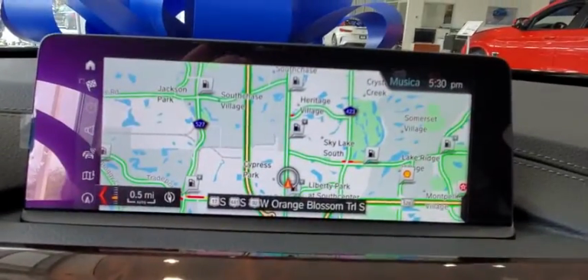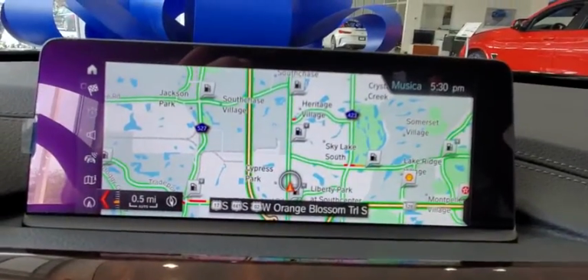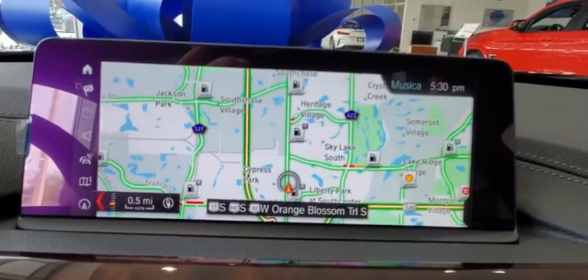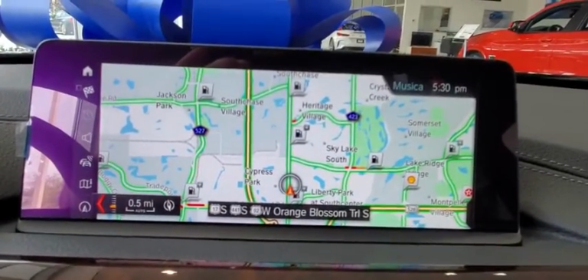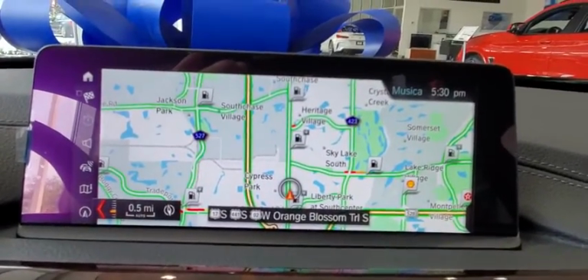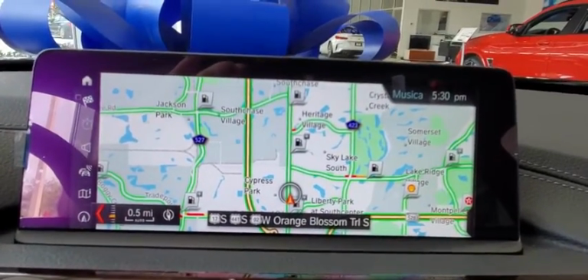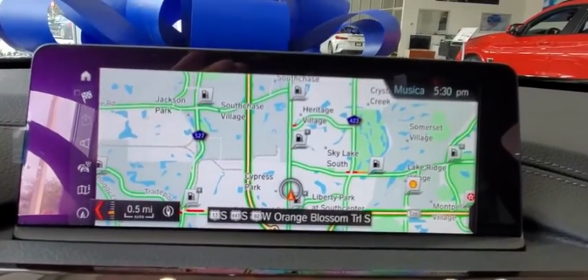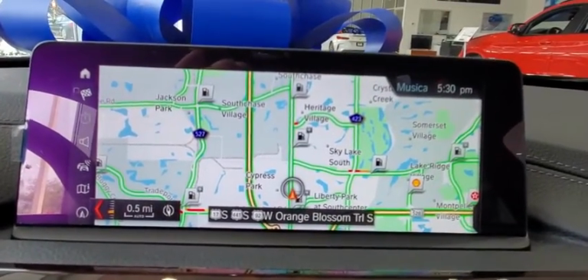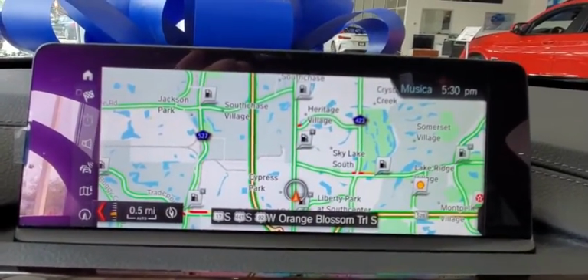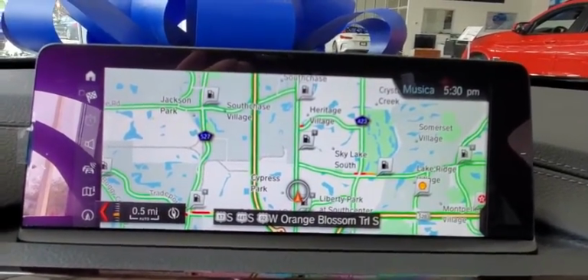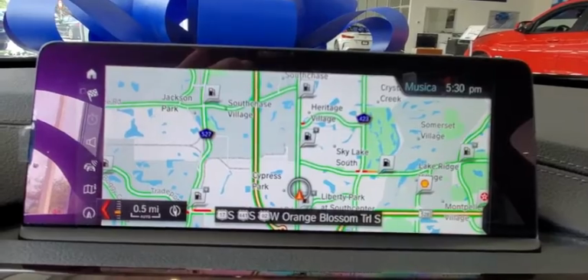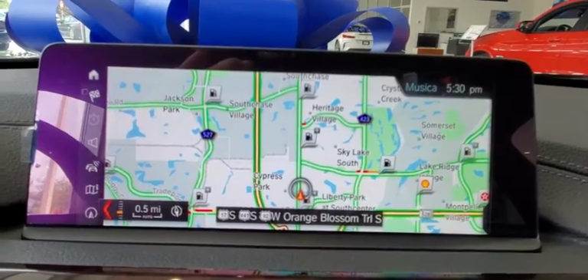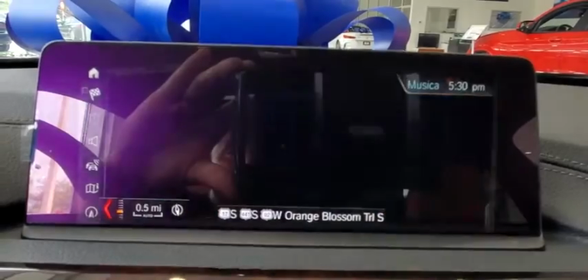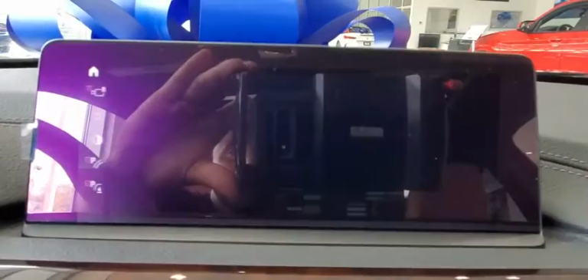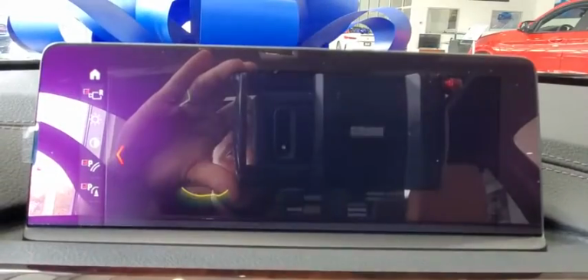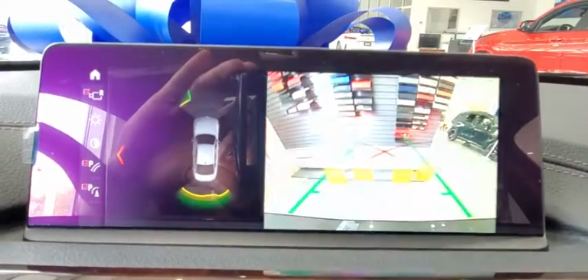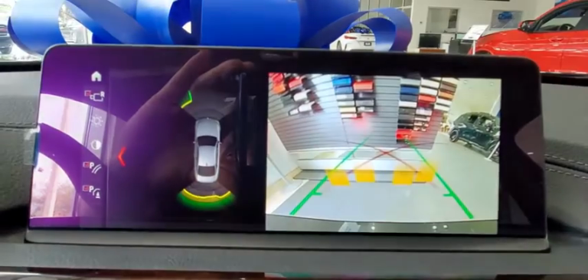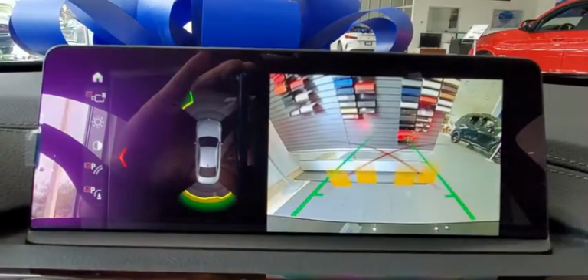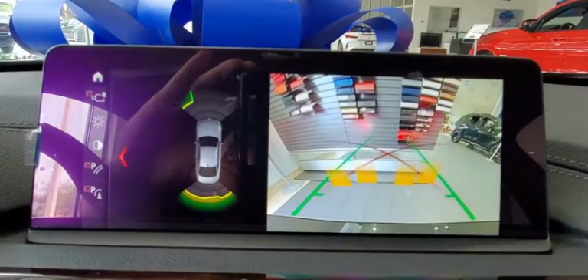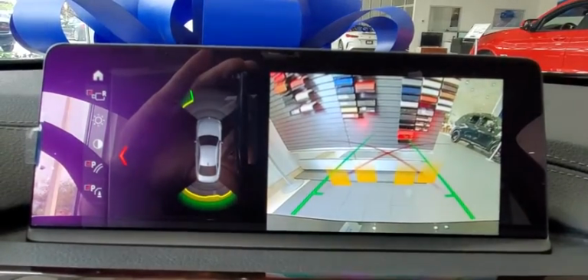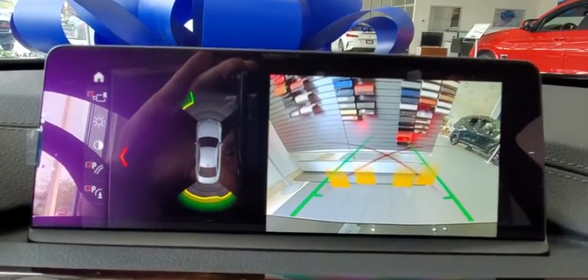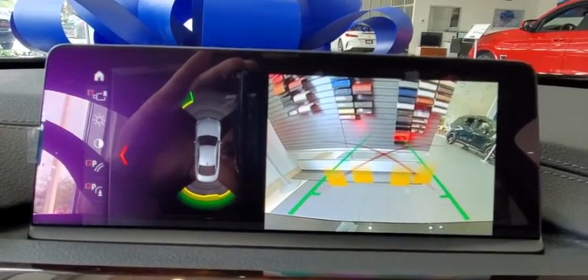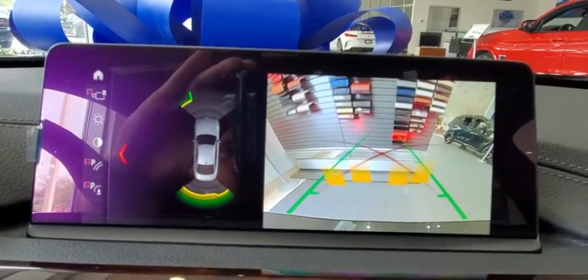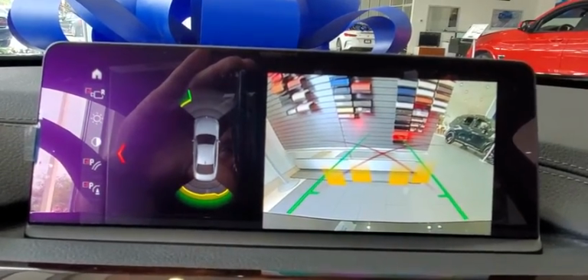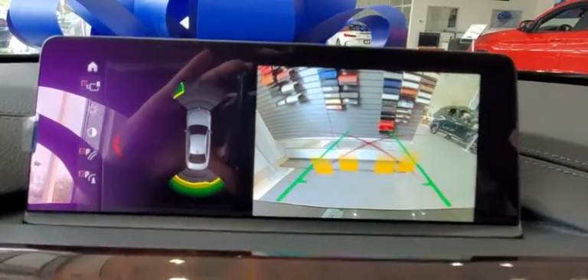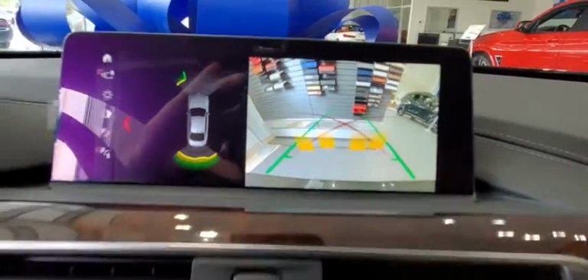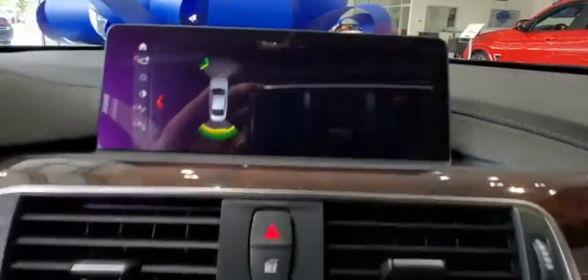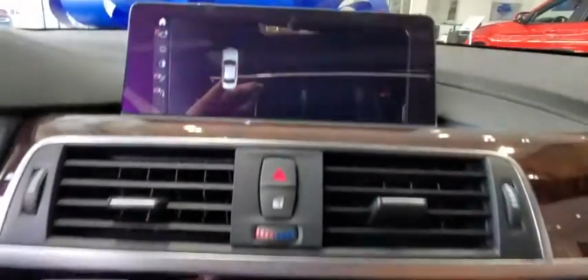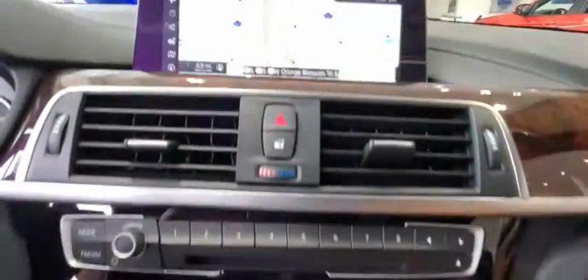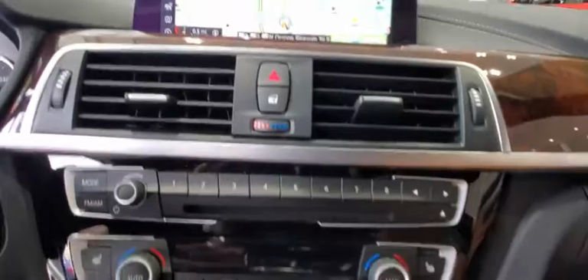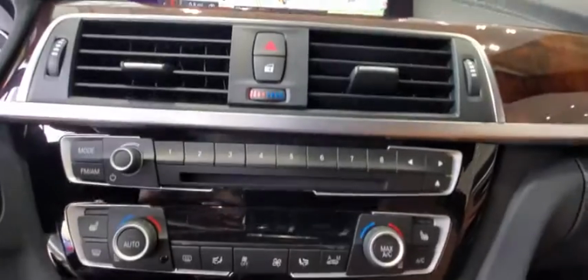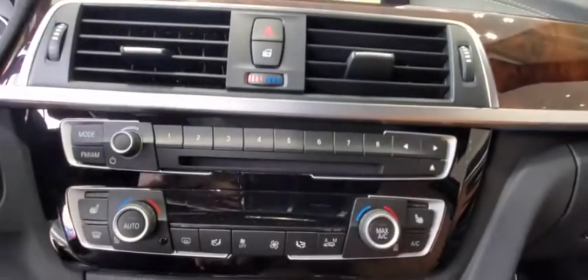Floor mats, auto-dimming rearview mirror, aluminum wheels. This isn't just a vehicle, it's an experience. So stop in for a test drive today.